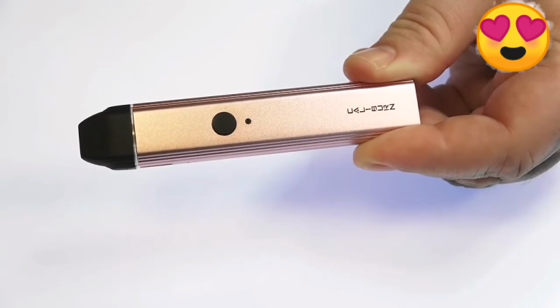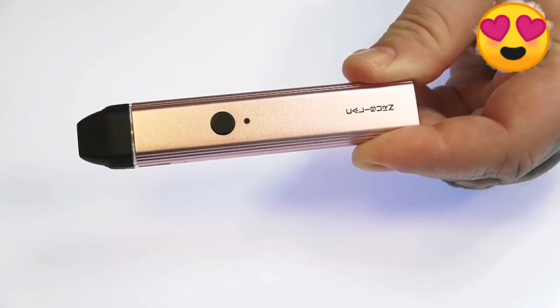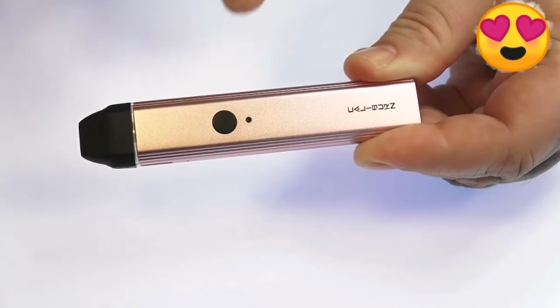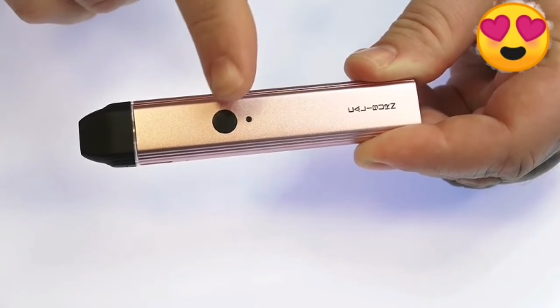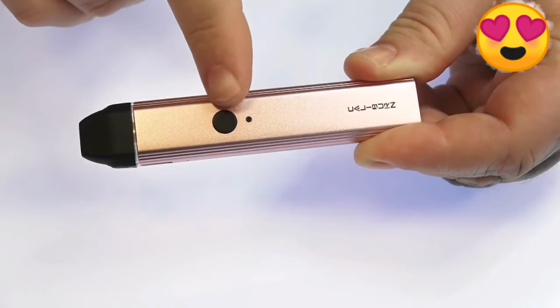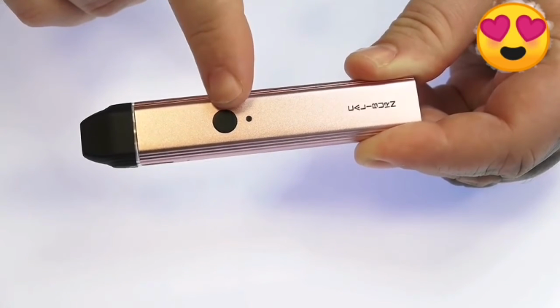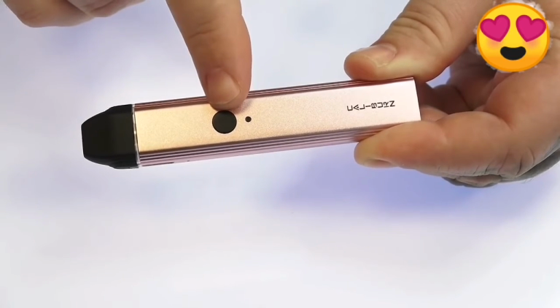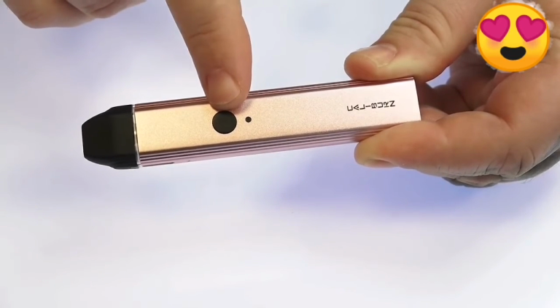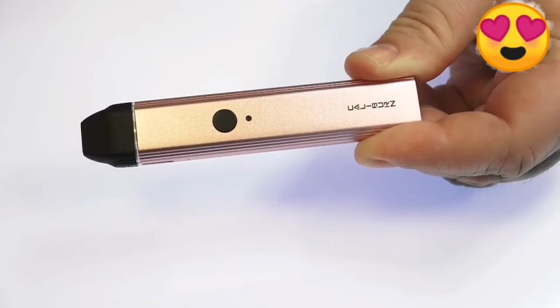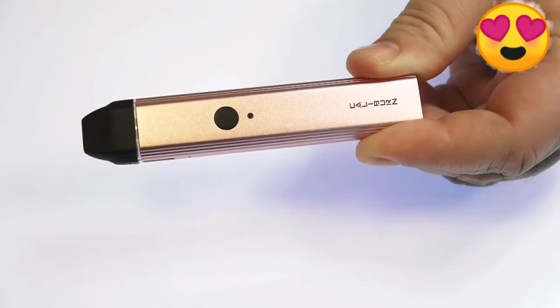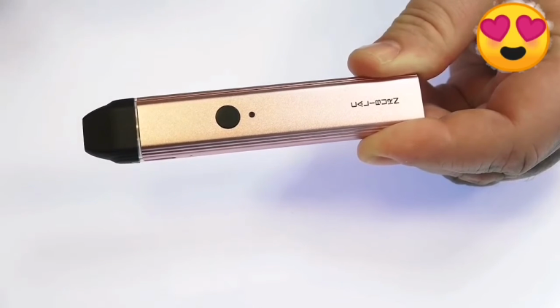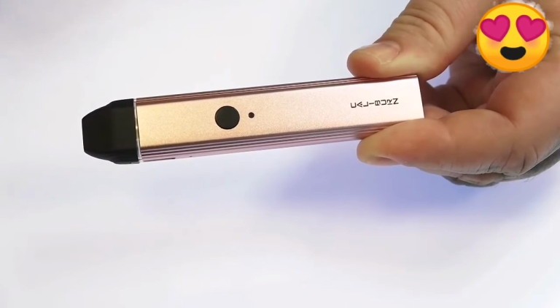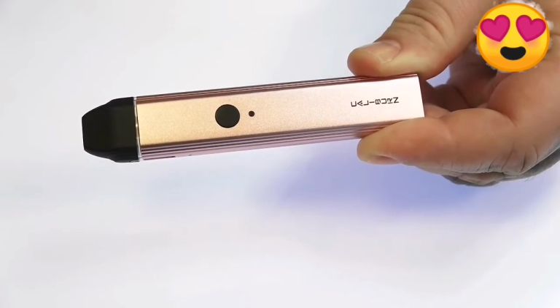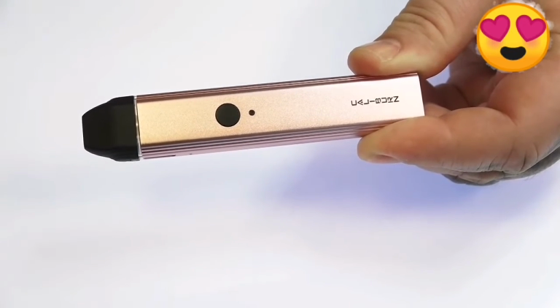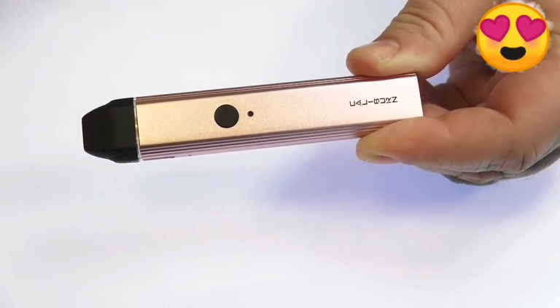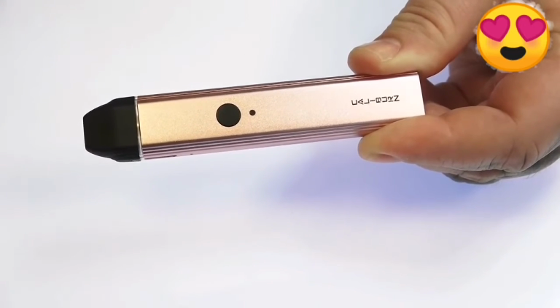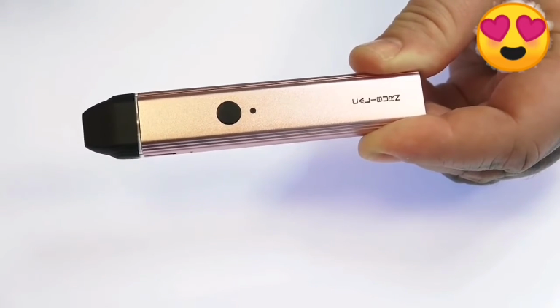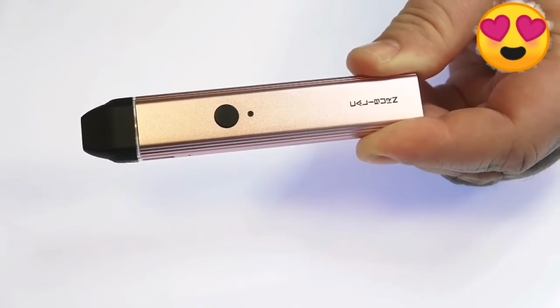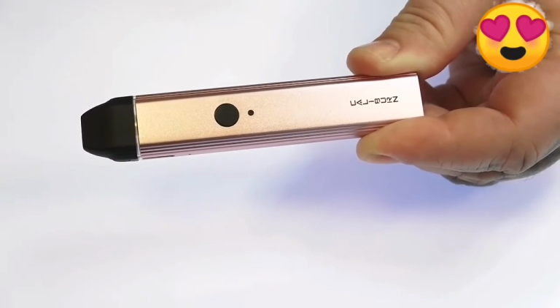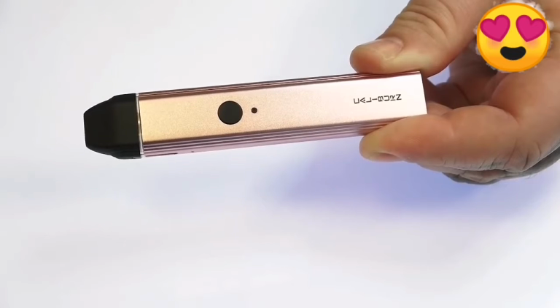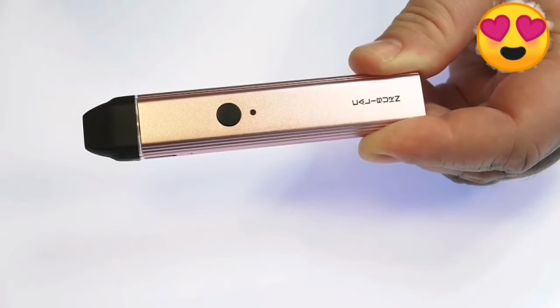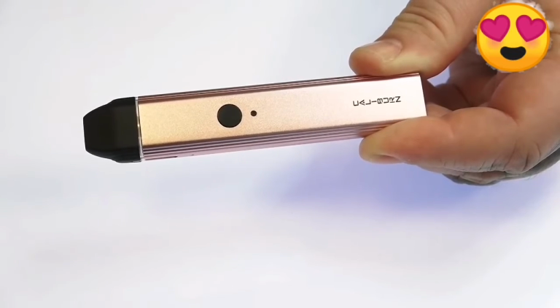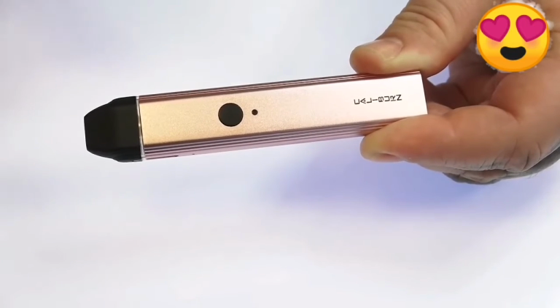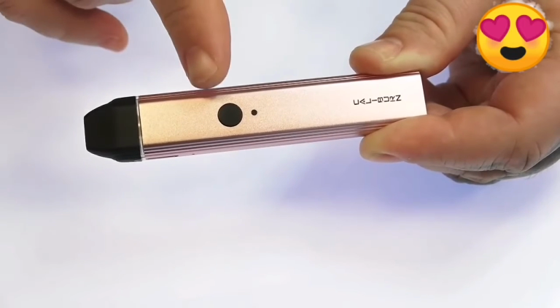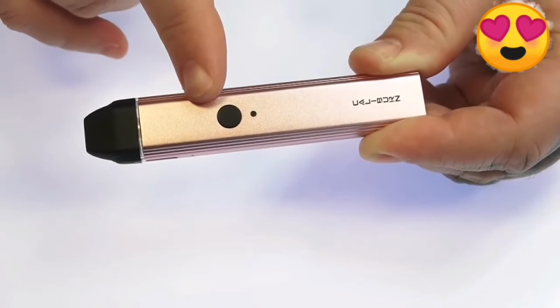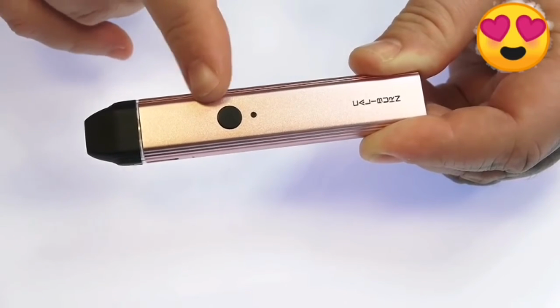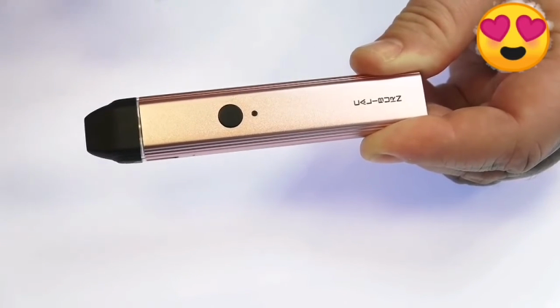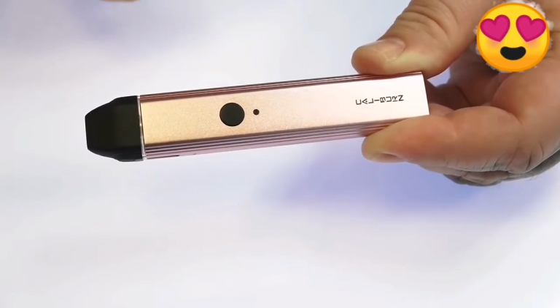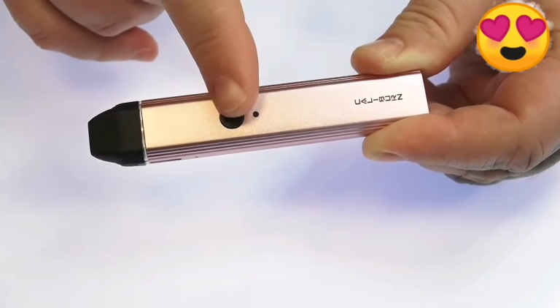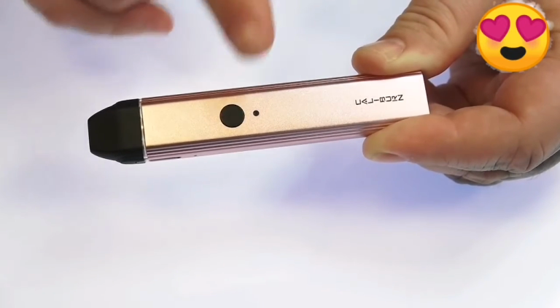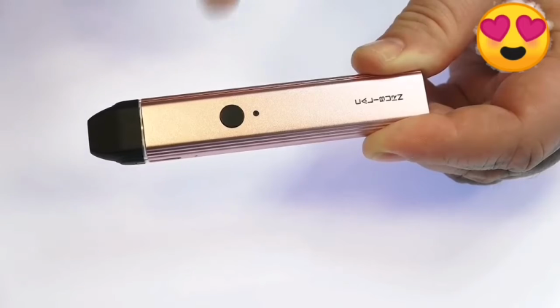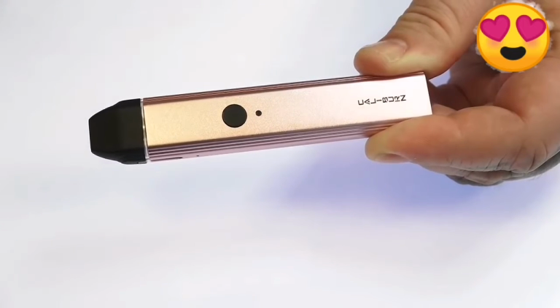The Caliburn has a dual firing feature. You can use the physical firing switch on the front, or you can use the auto-draw feature — as you inhale it automatically turns on and turns off. For those who prefer a button, you can press the button.